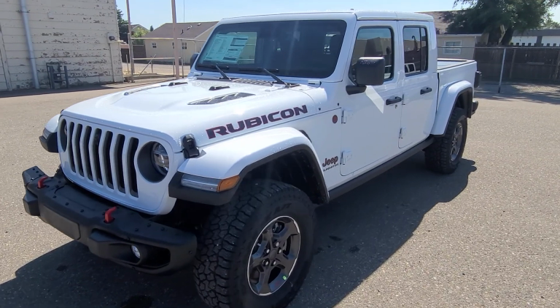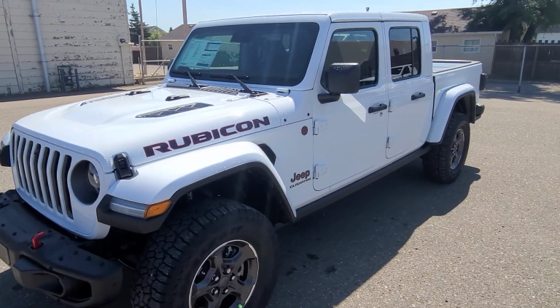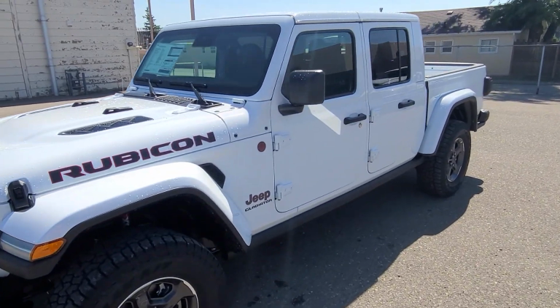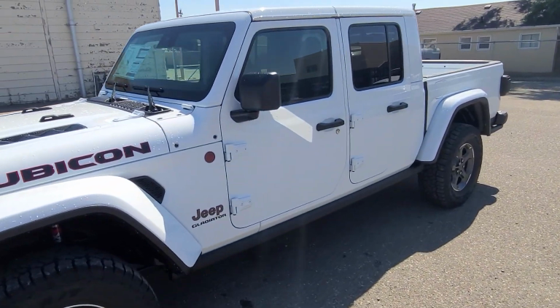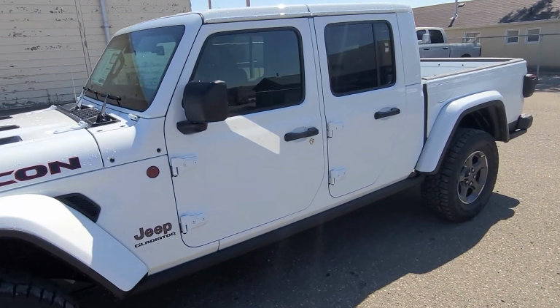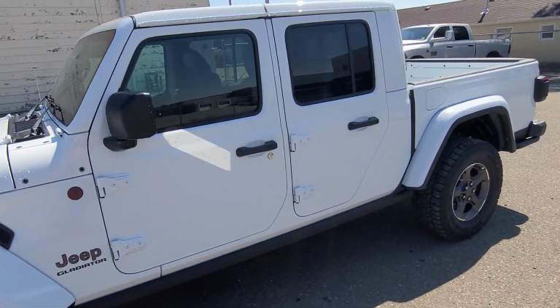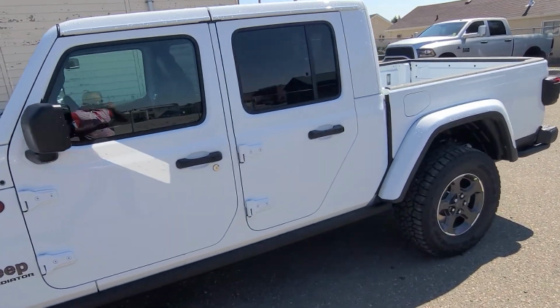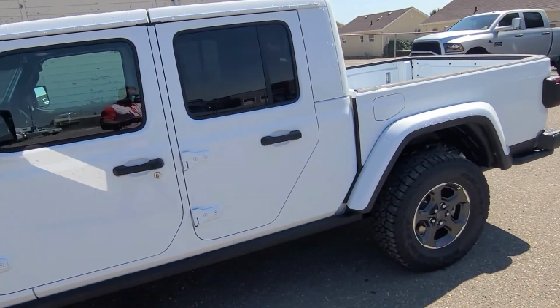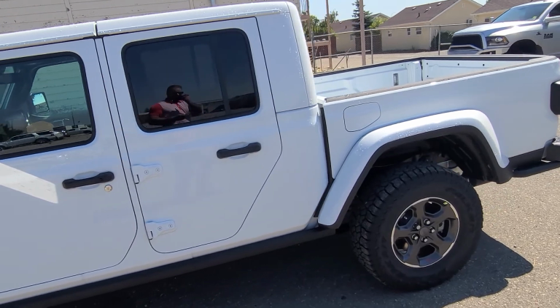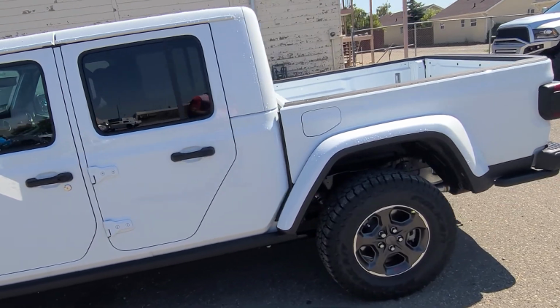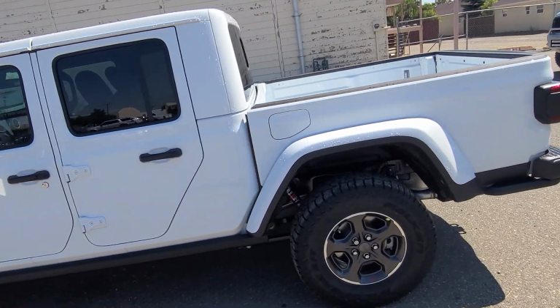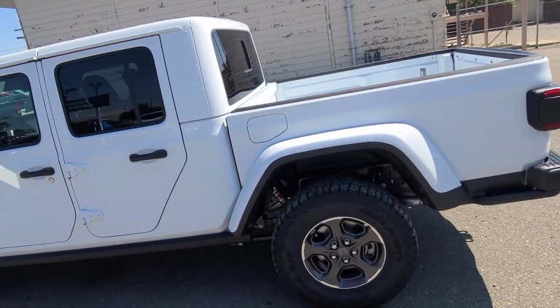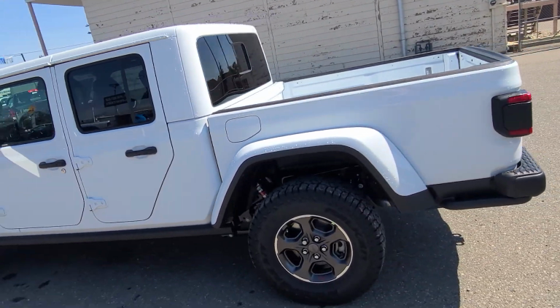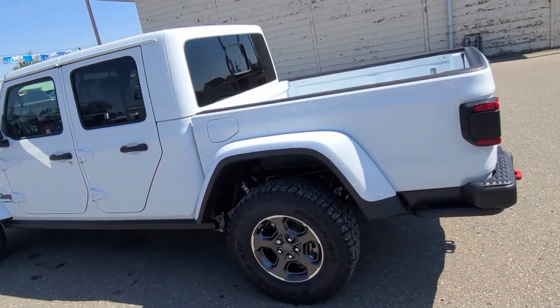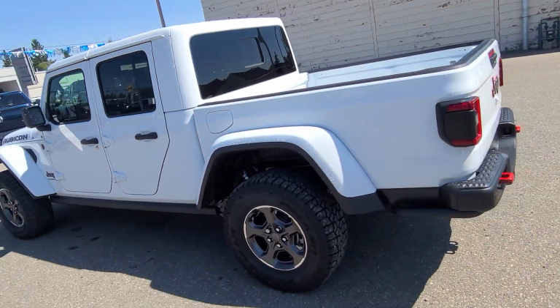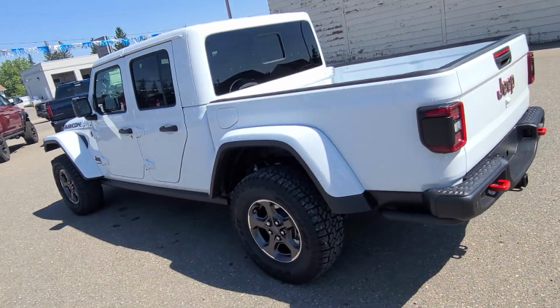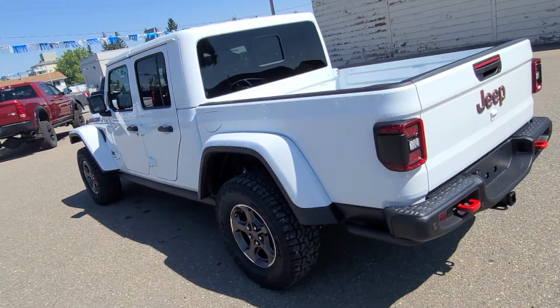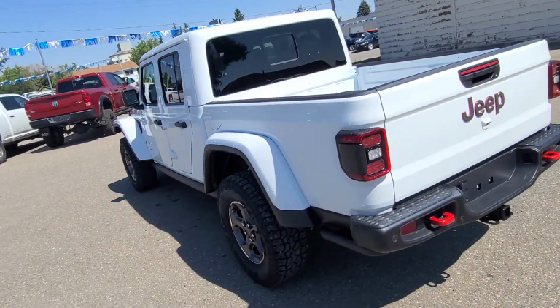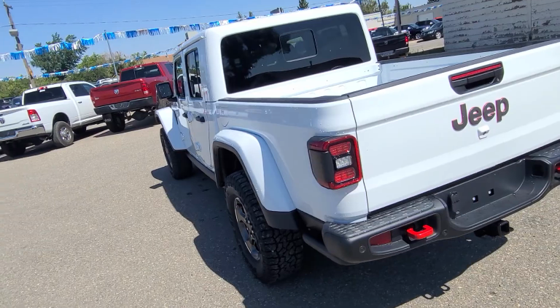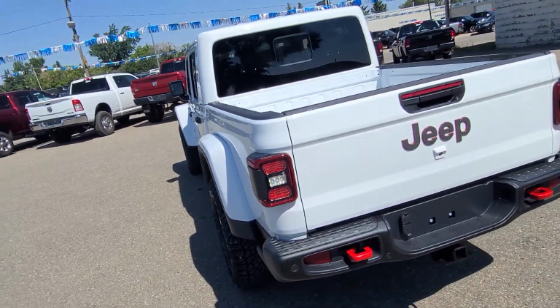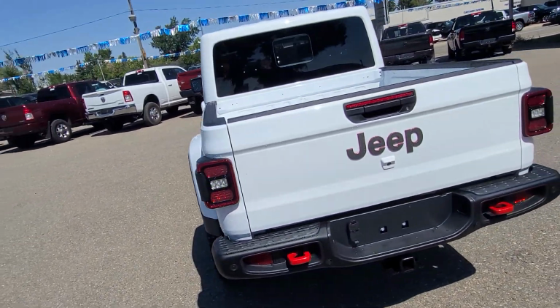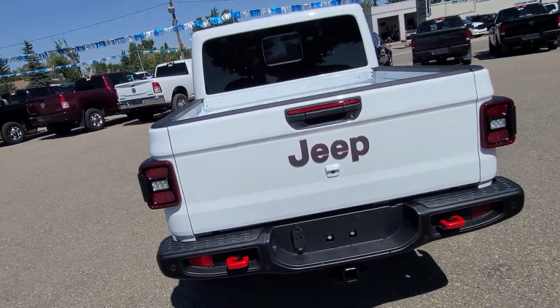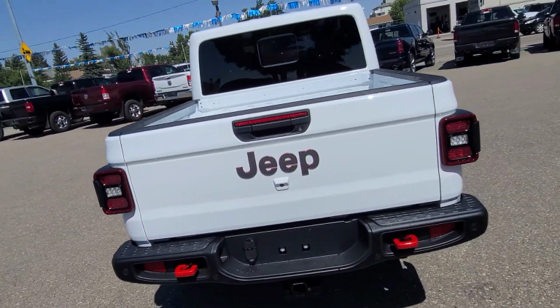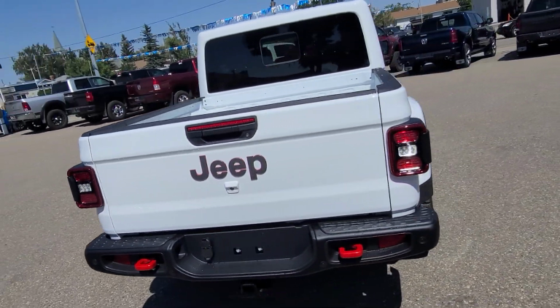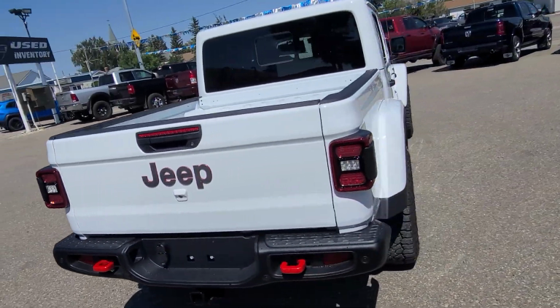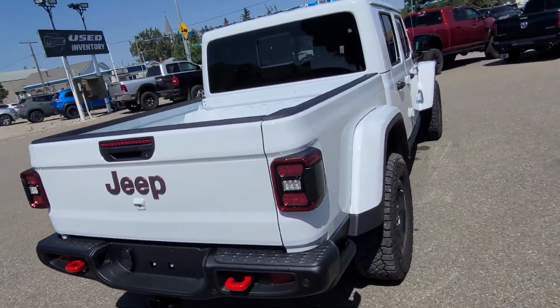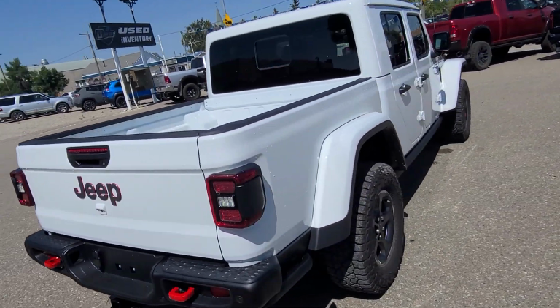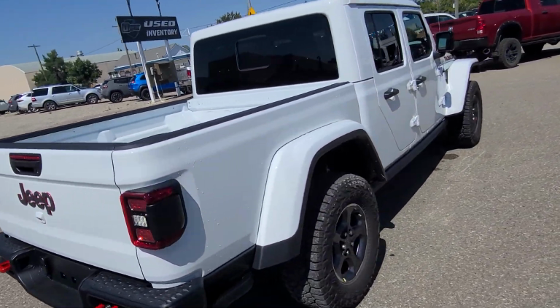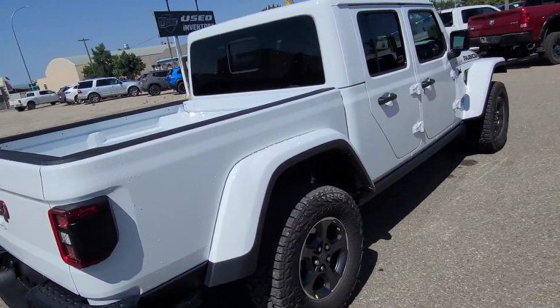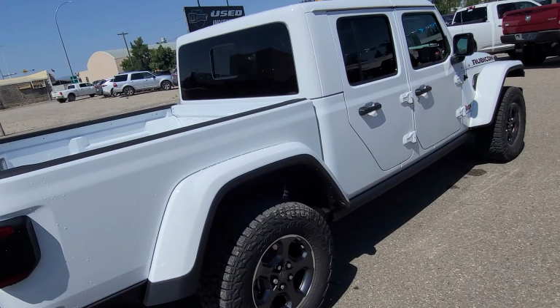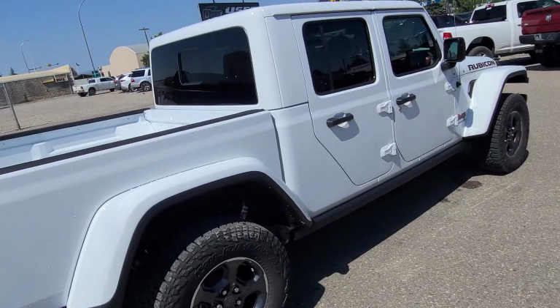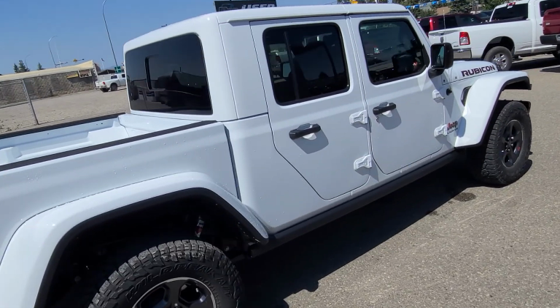Stock number one nine four nine nine, this is a 2021 Jeep Gladiator Rubicon Edition, bright white in color, black leather interior, seating for five, heated seats, heated steering wheel, and remote start.